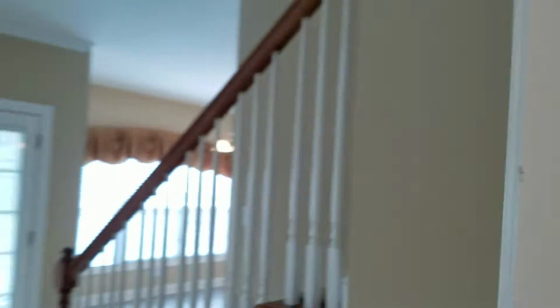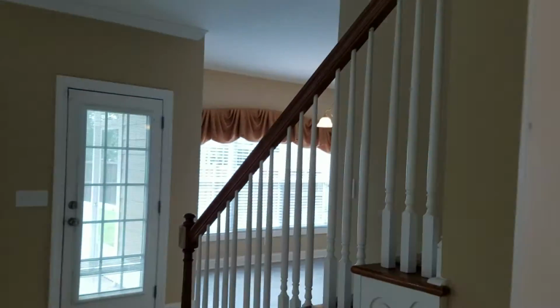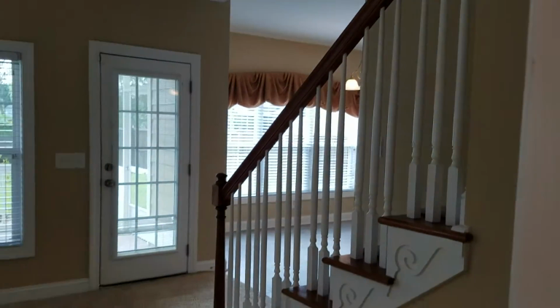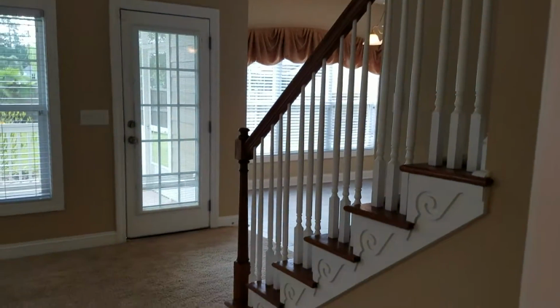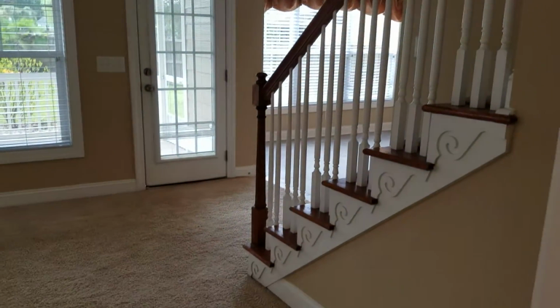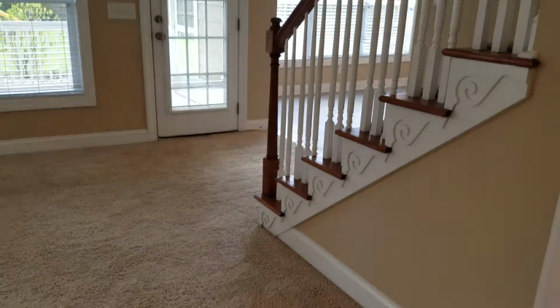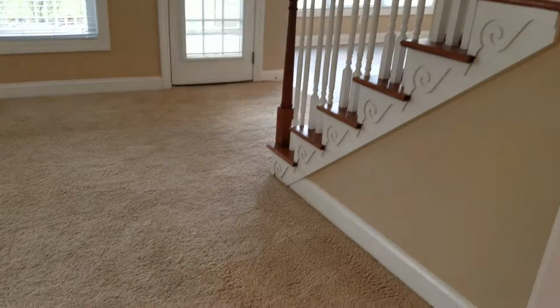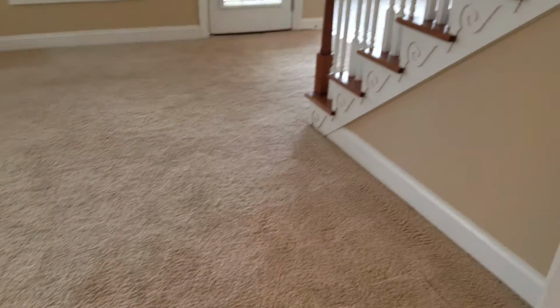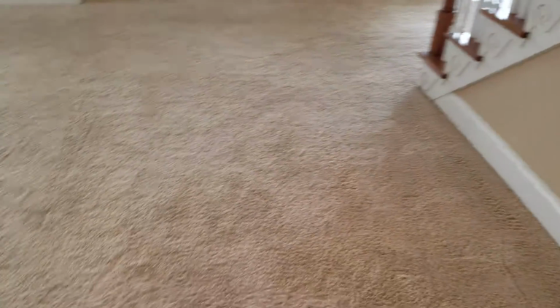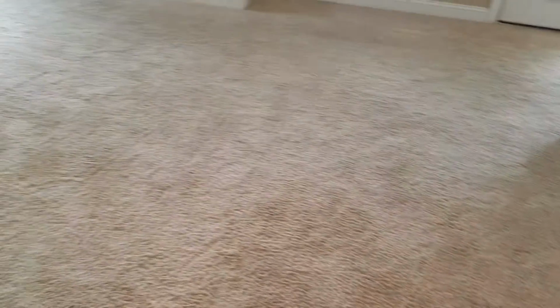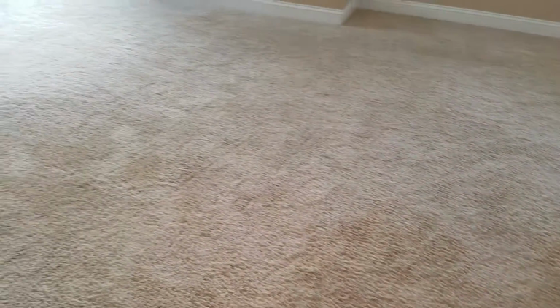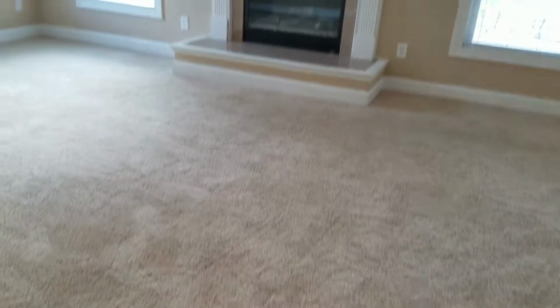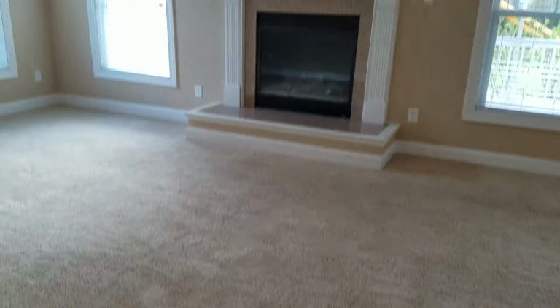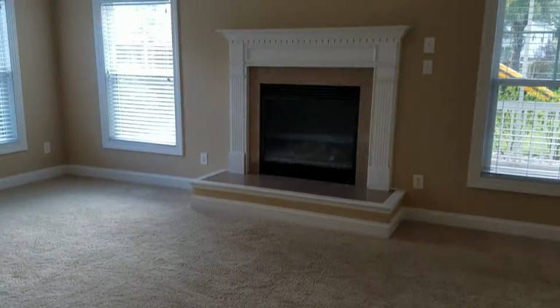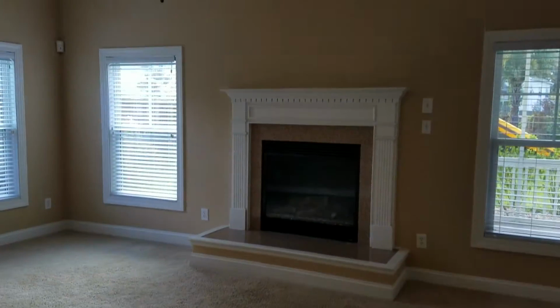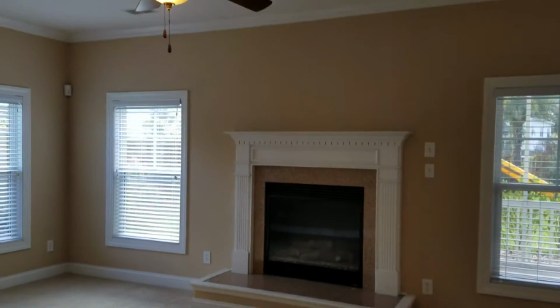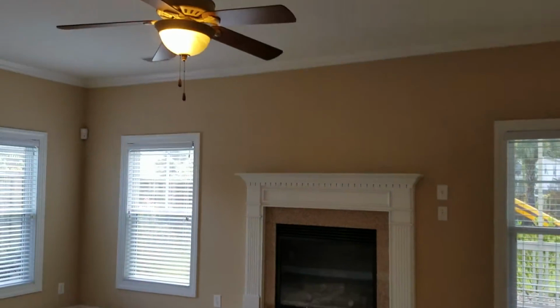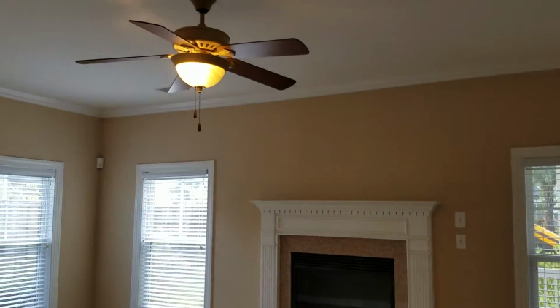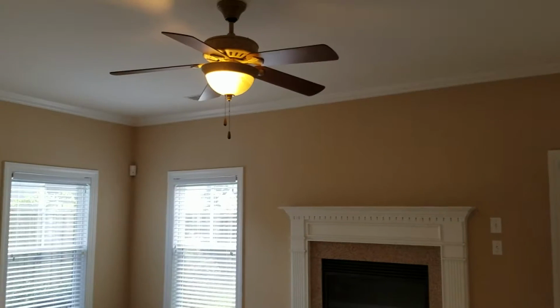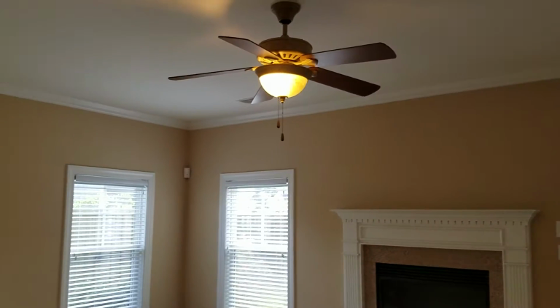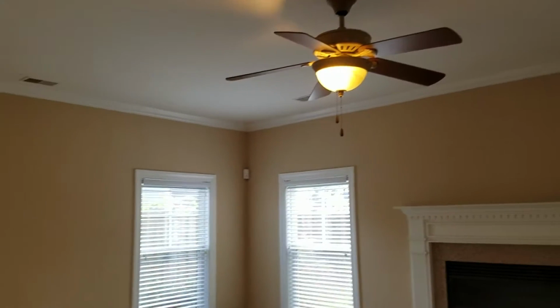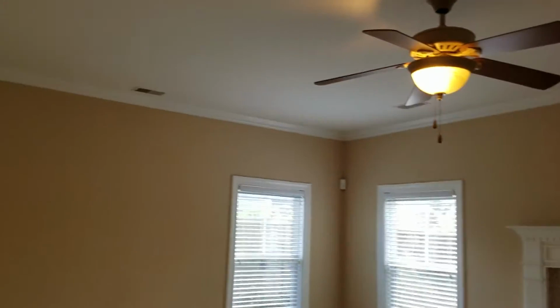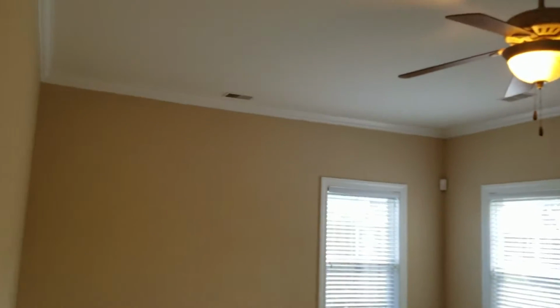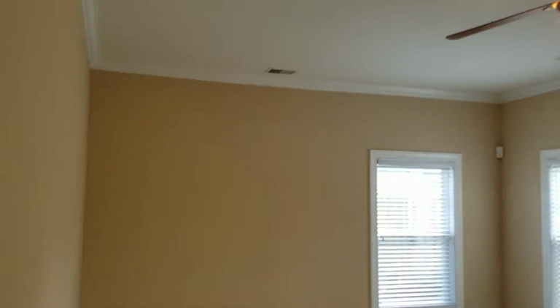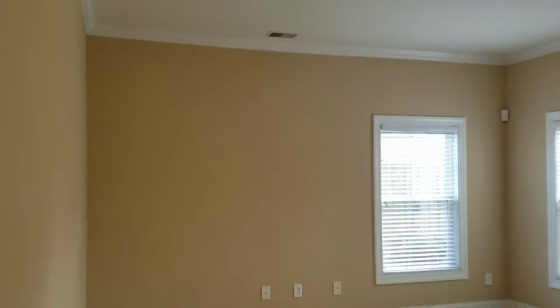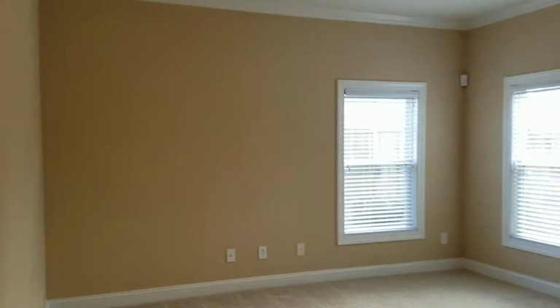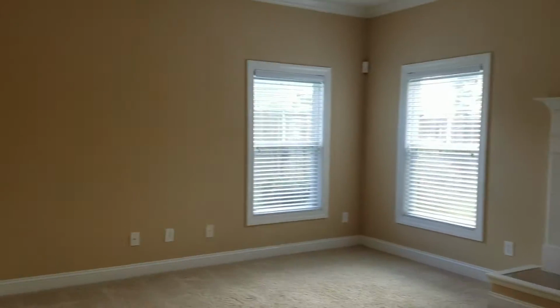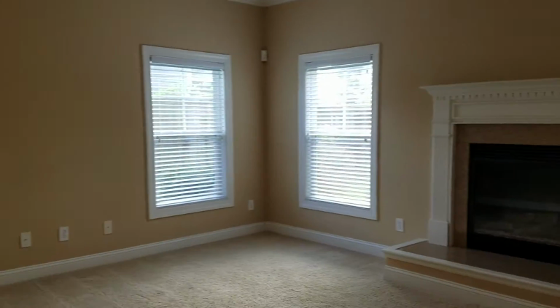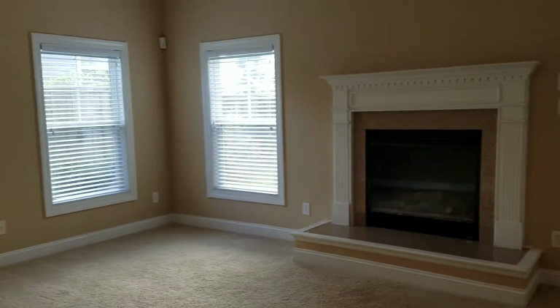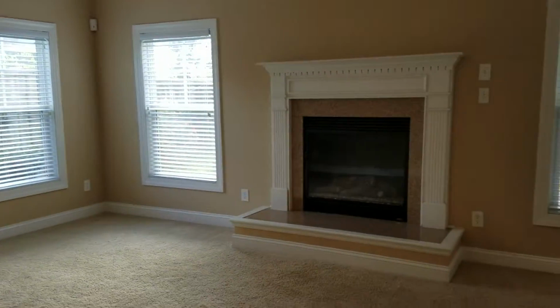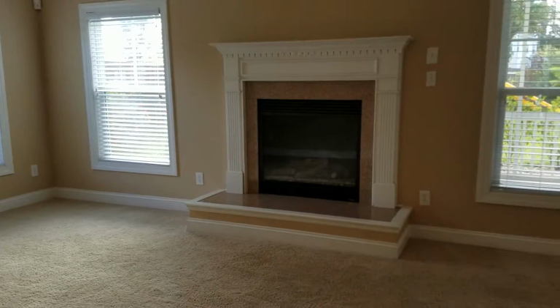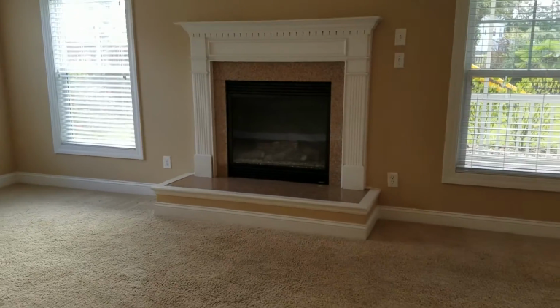Here are those back stairs coming in to your carpeted living room. Crown molding continues, and there's a gas fireplace.